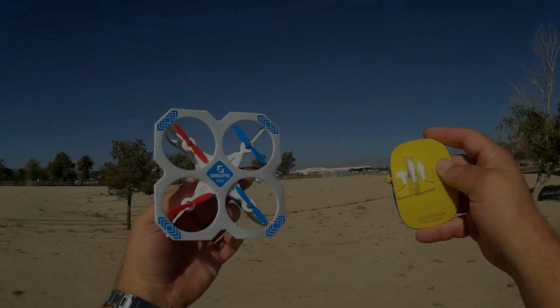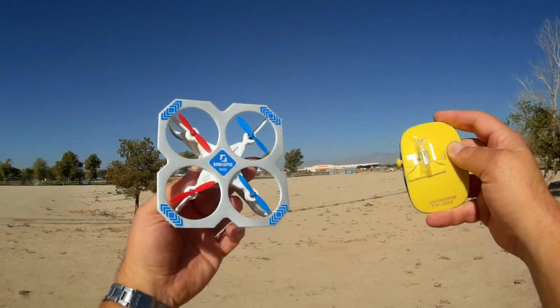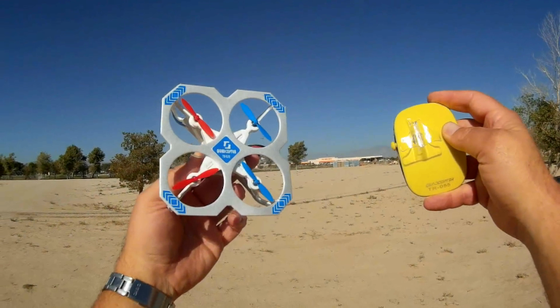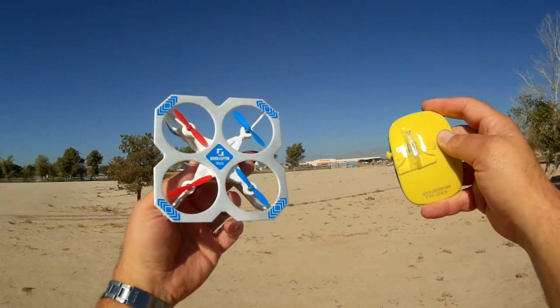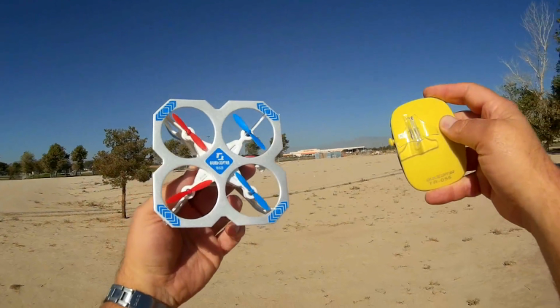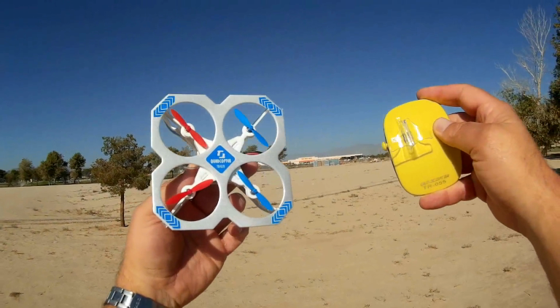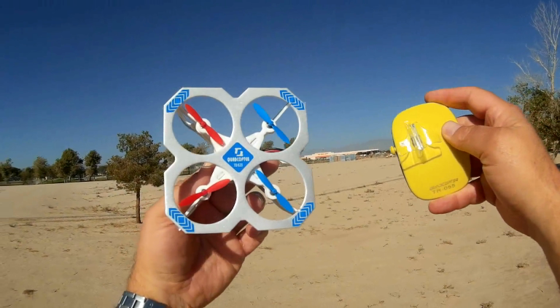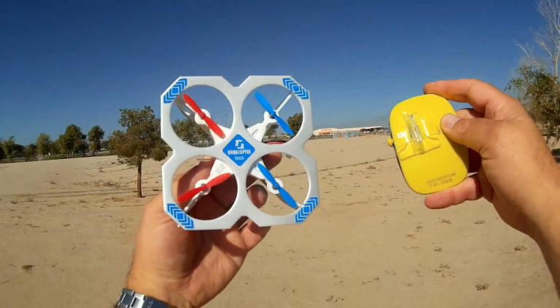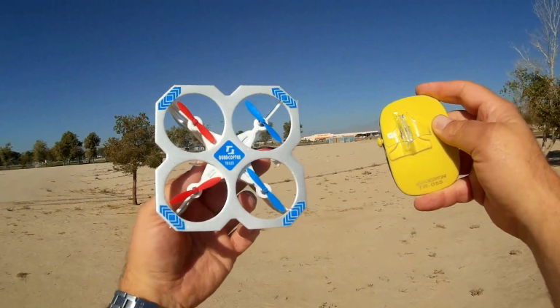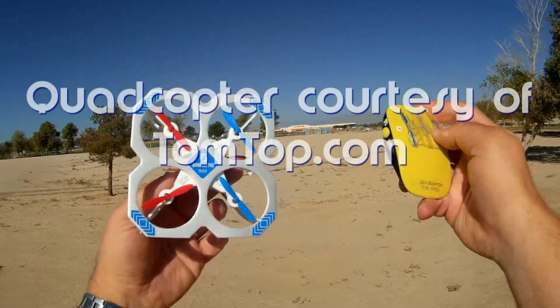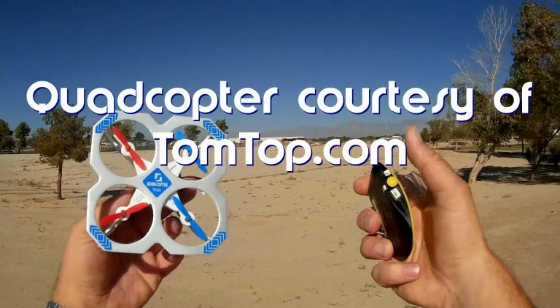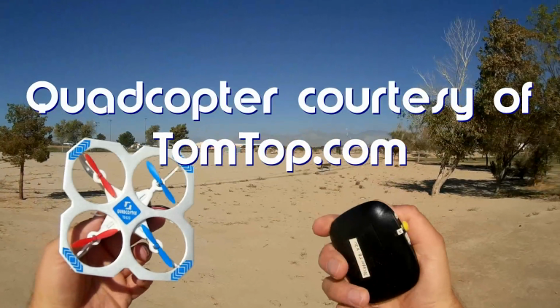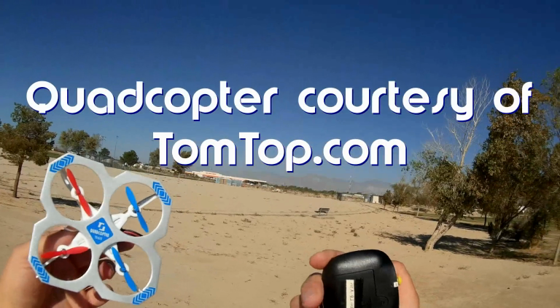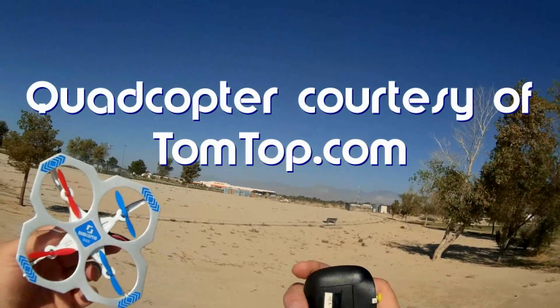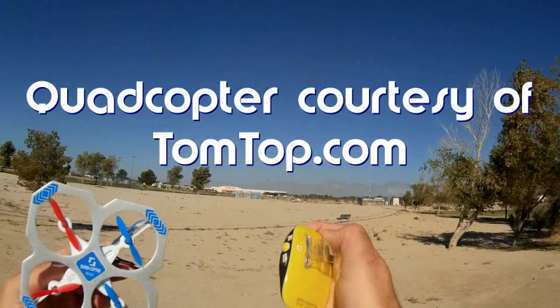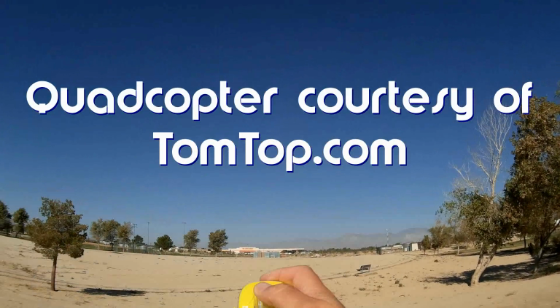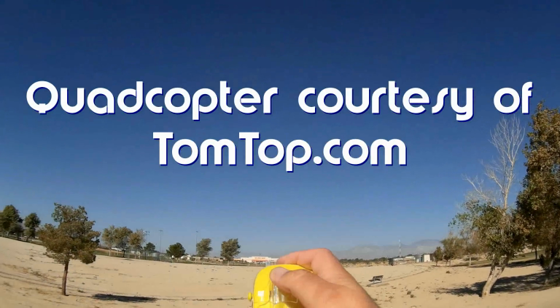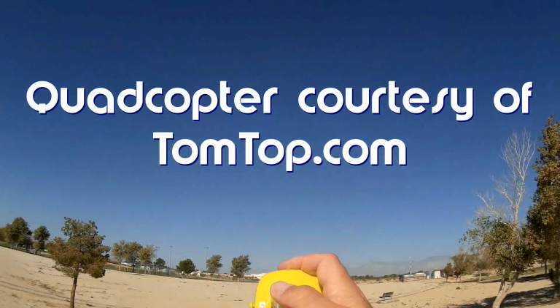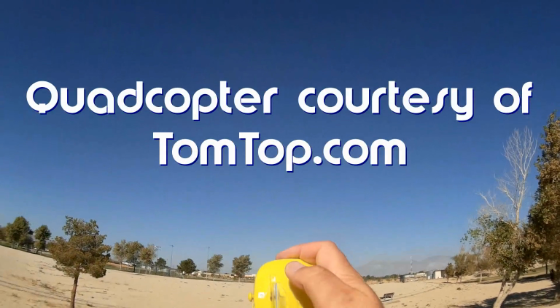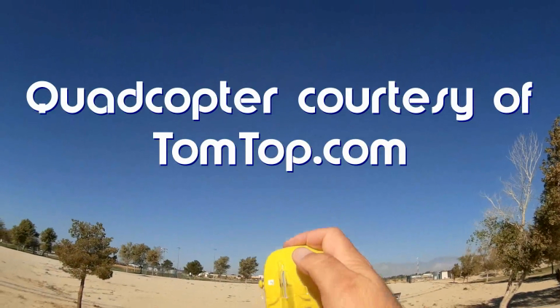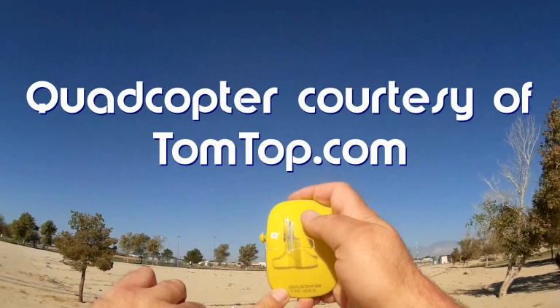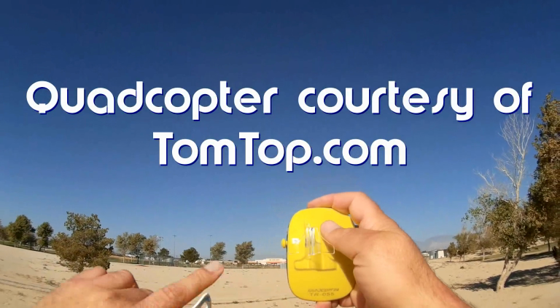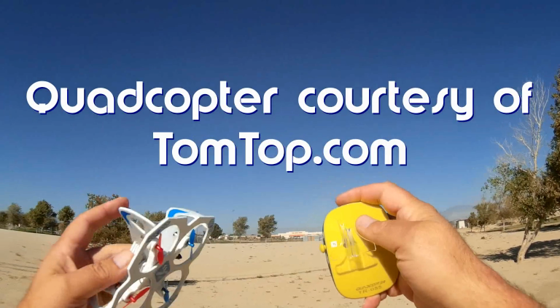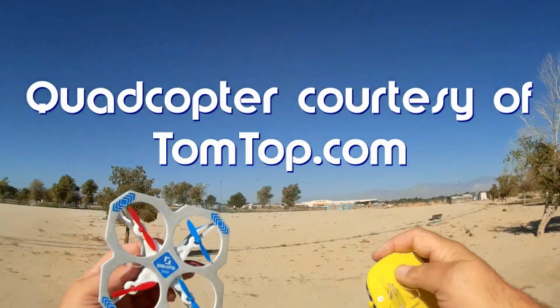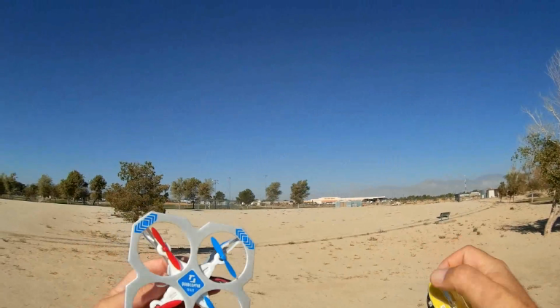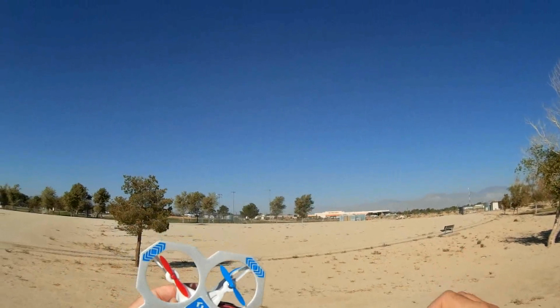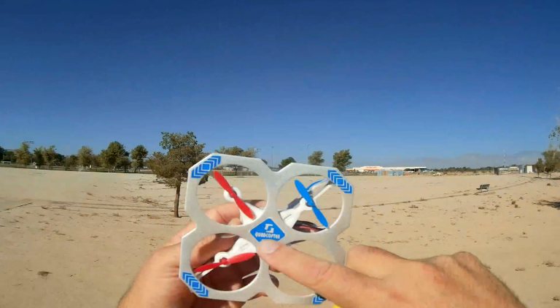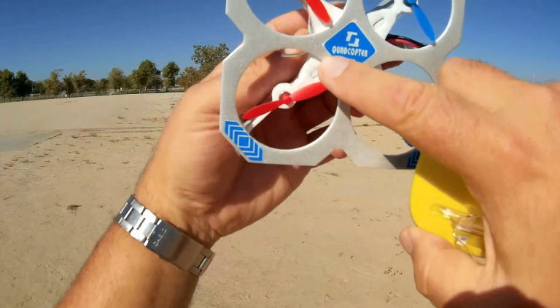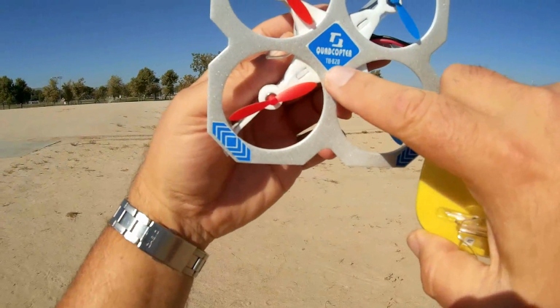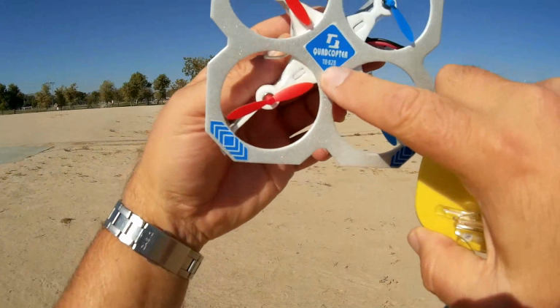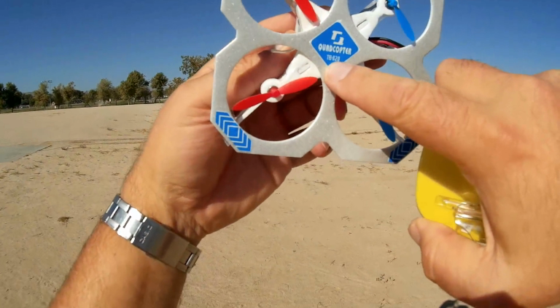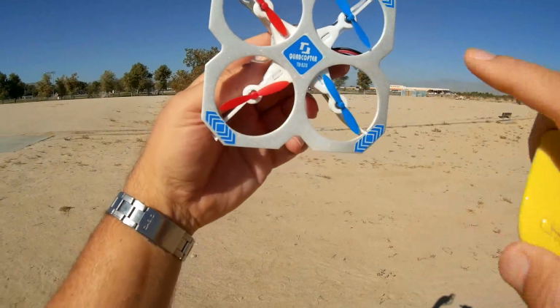Good morning, Quadcopter 101. What I got for you today is a review of the TechBoy TB820. It's also labeled as Quadcopter TR055, but this one says TechBoy TB820.